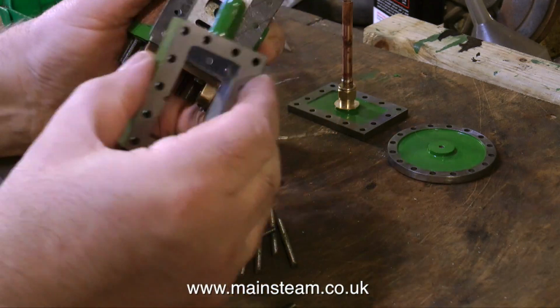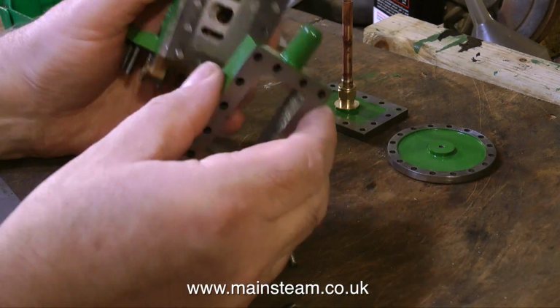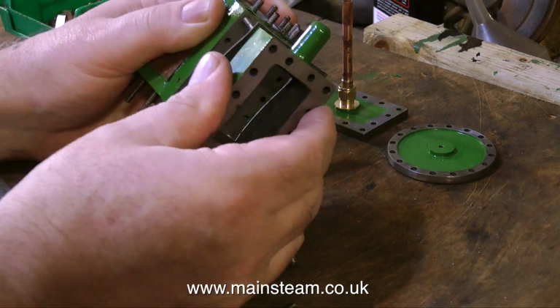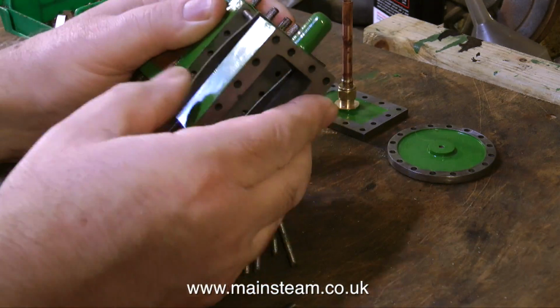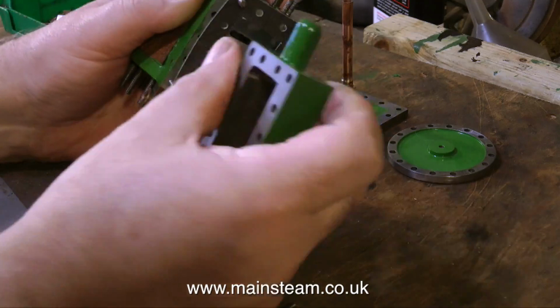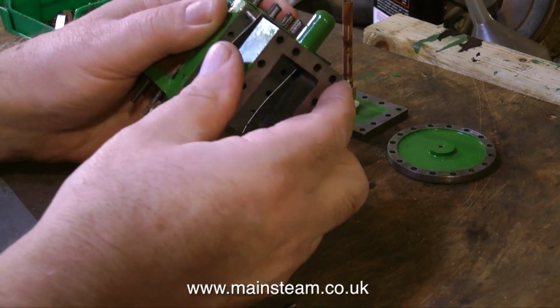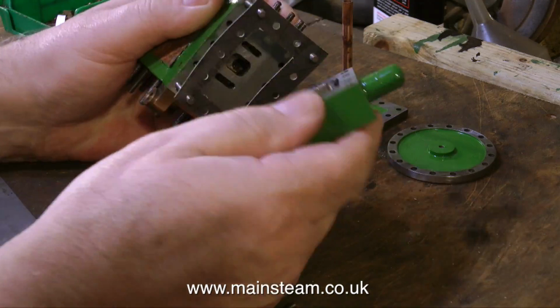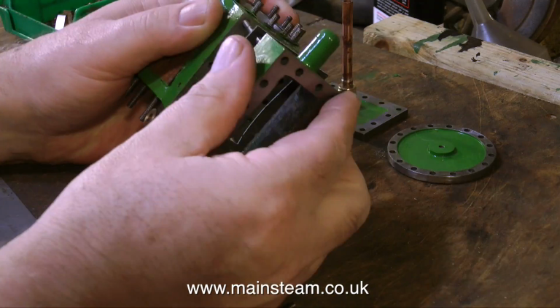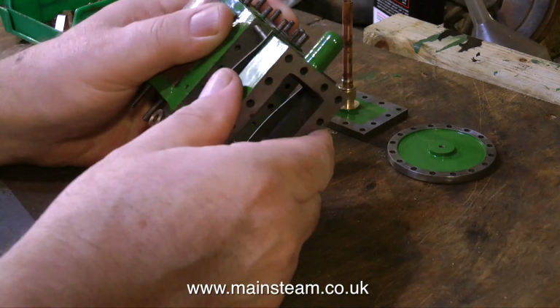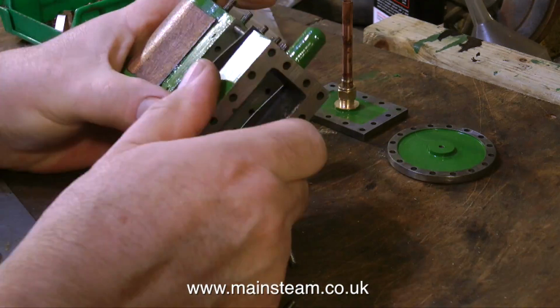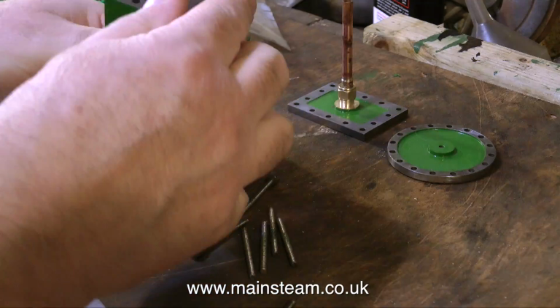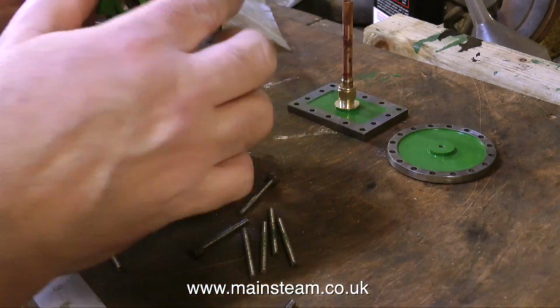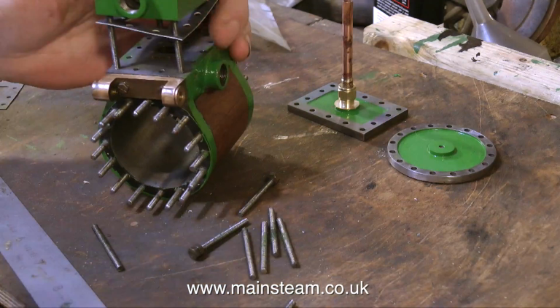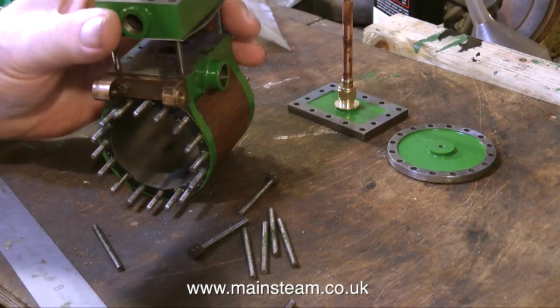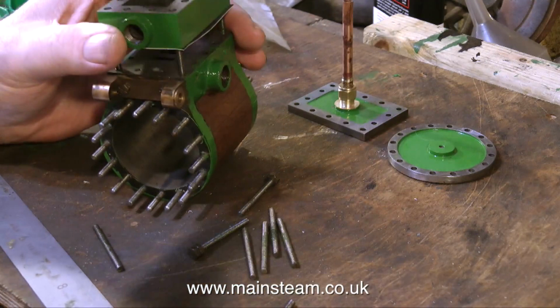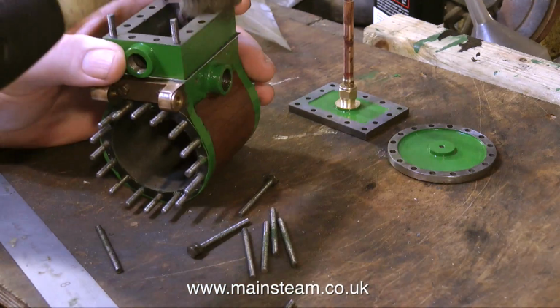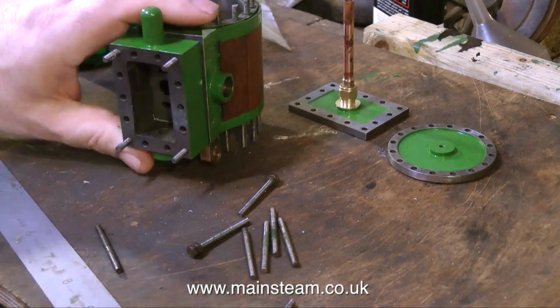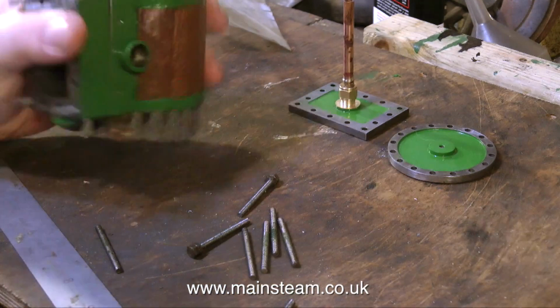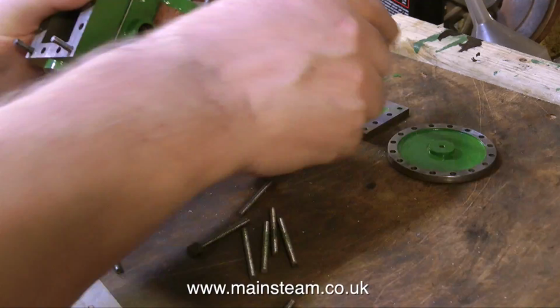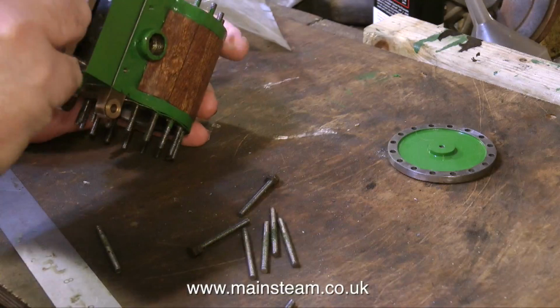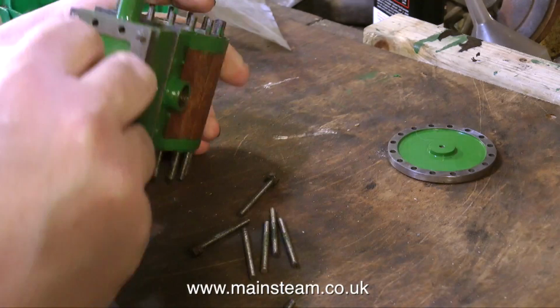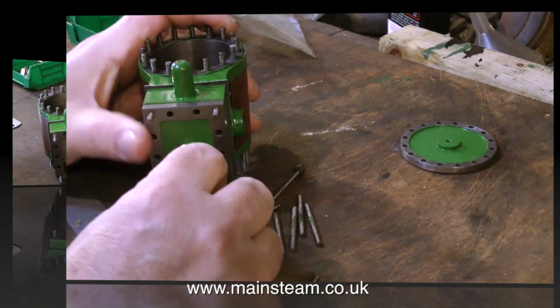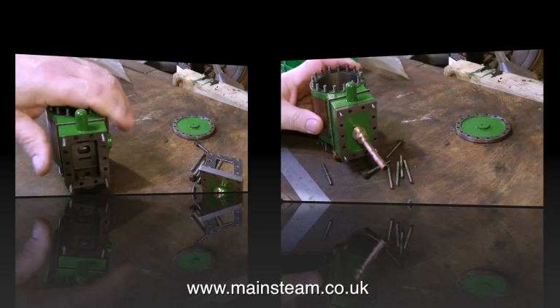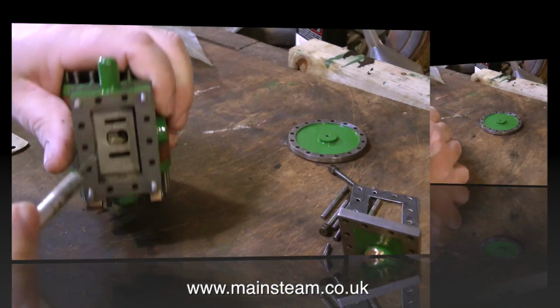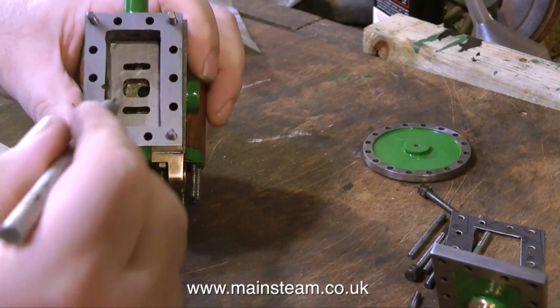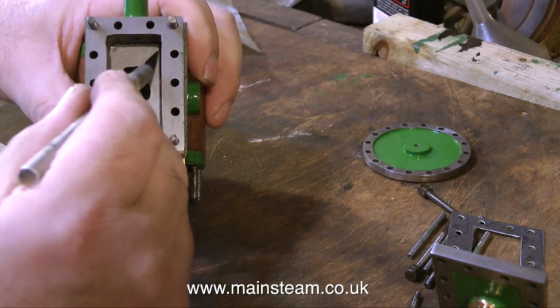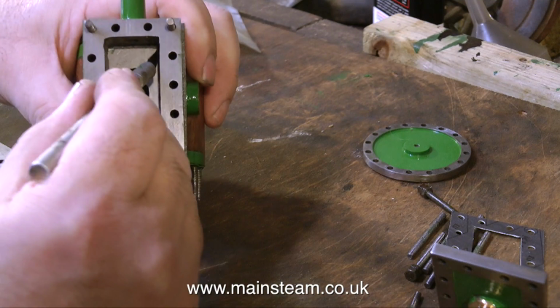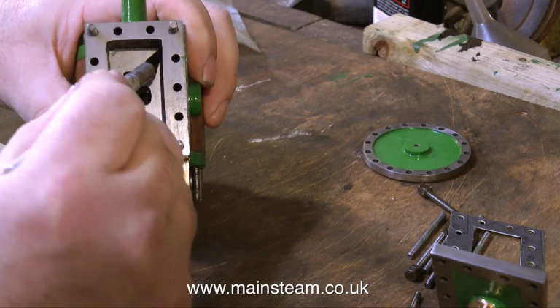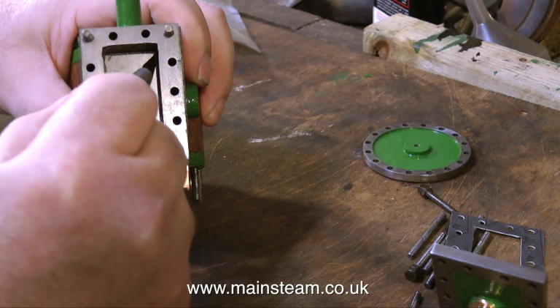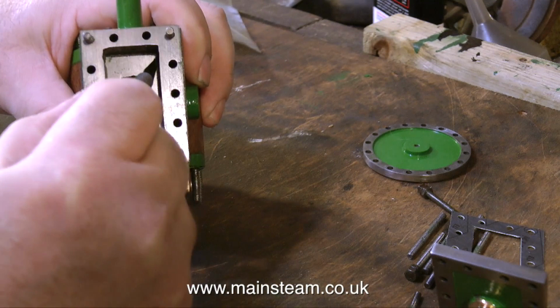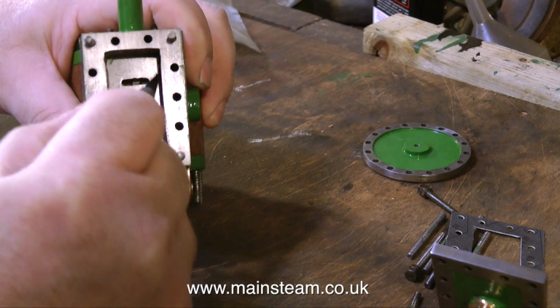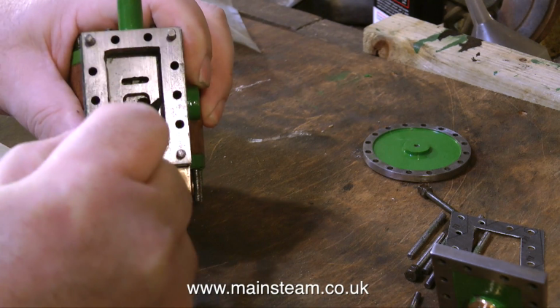I put the steam chest in place. The steam chest only fits one way and it was a process of elimination. The easiest fit was the way it went on and I had to tap it with a soft mallet.